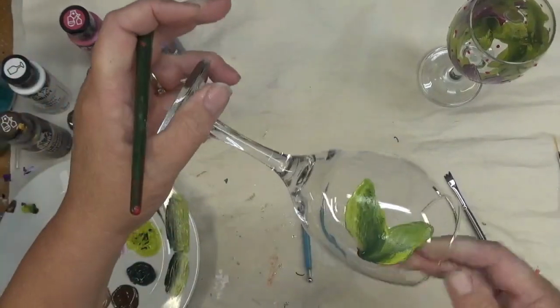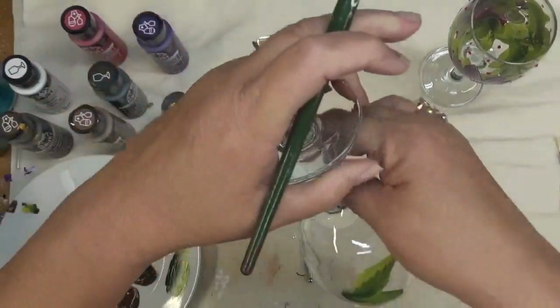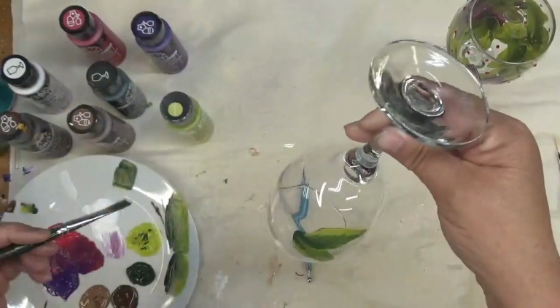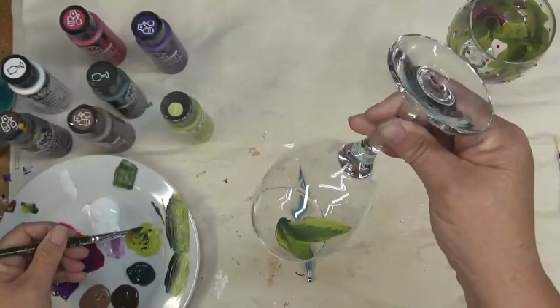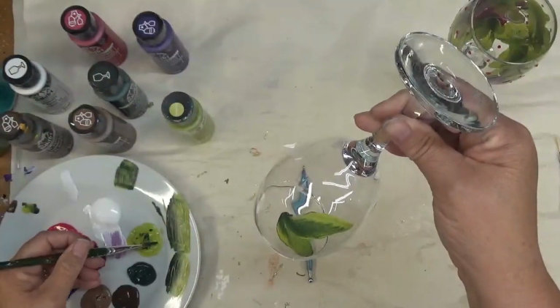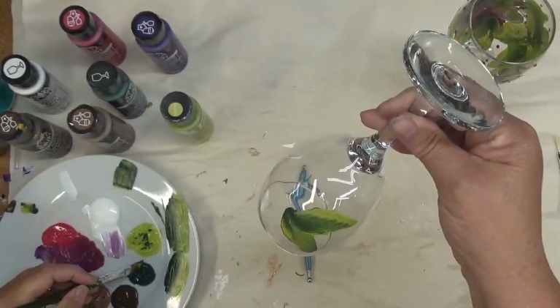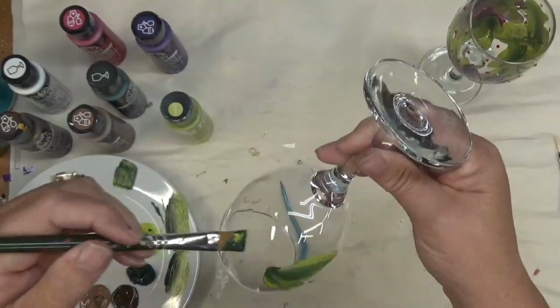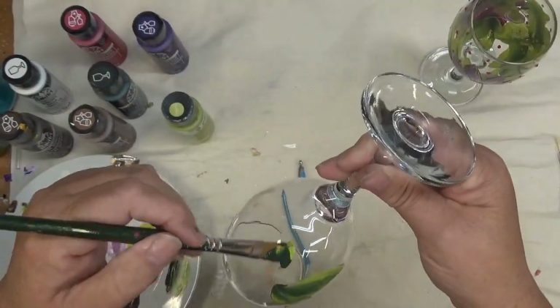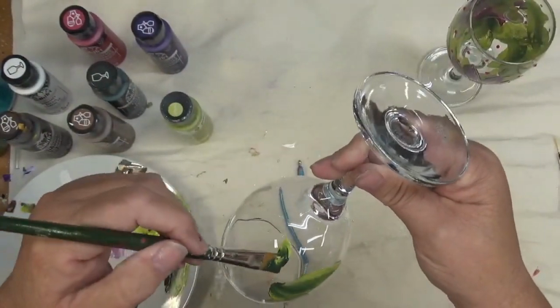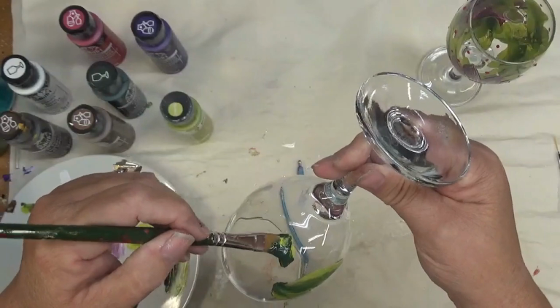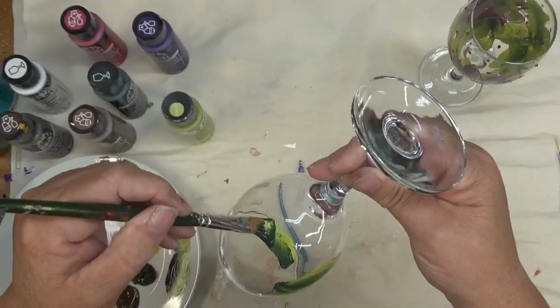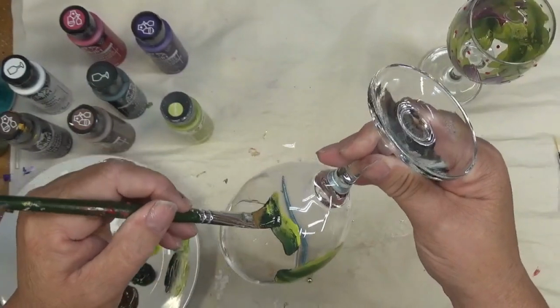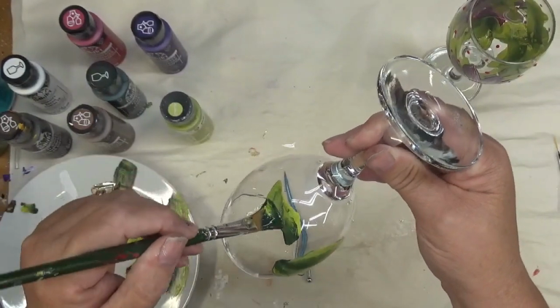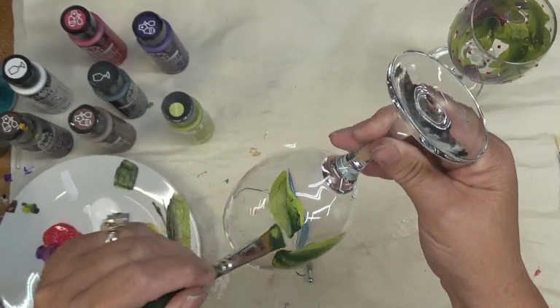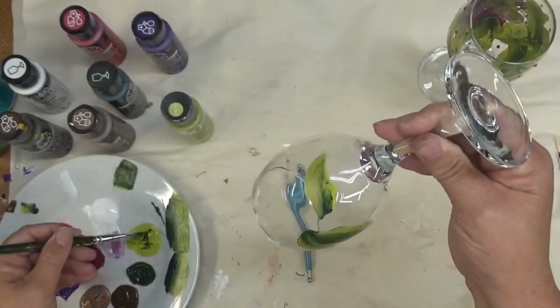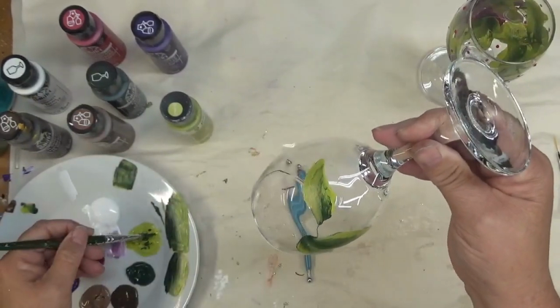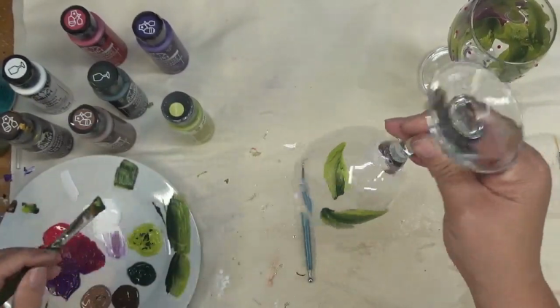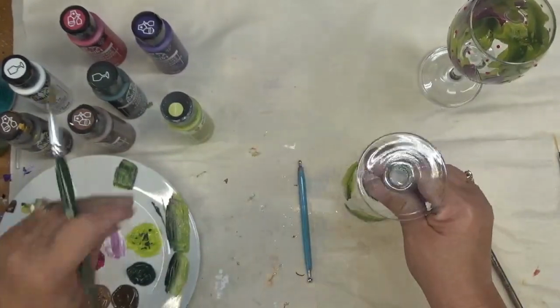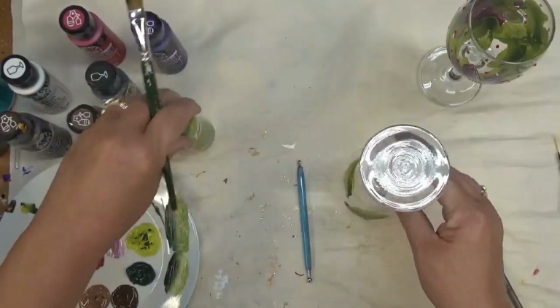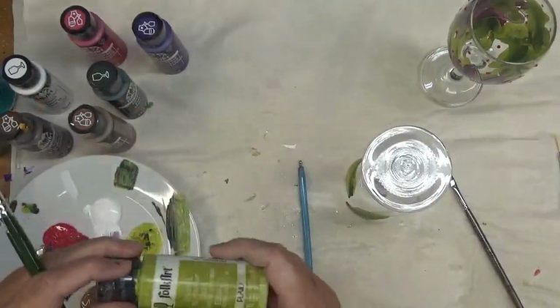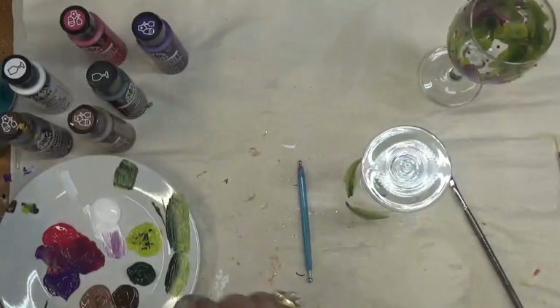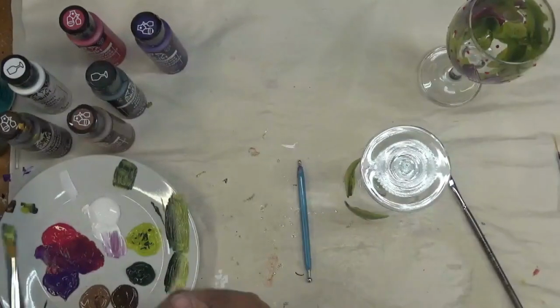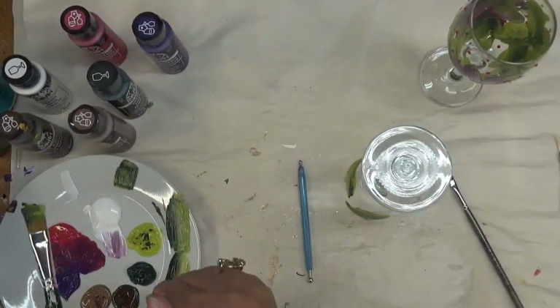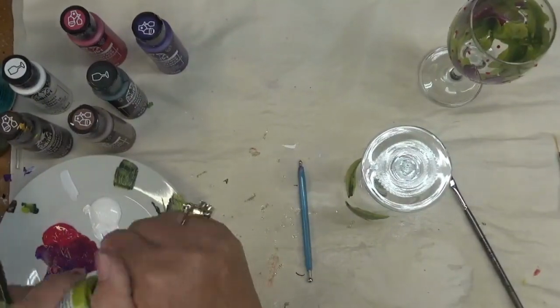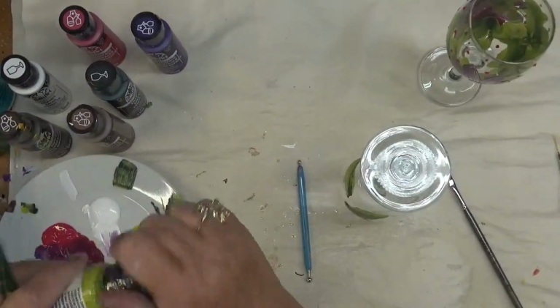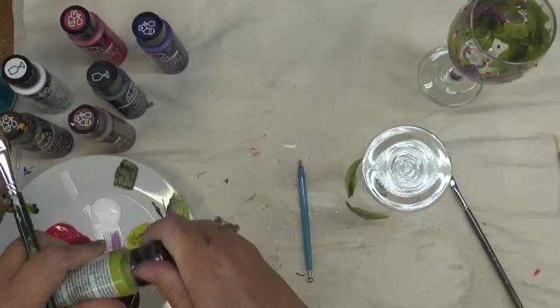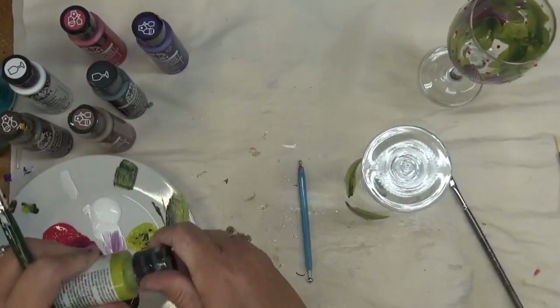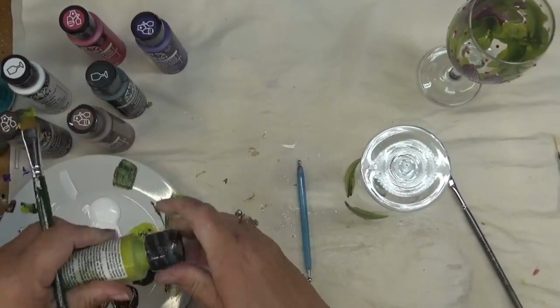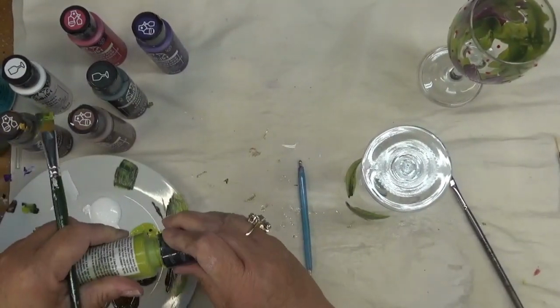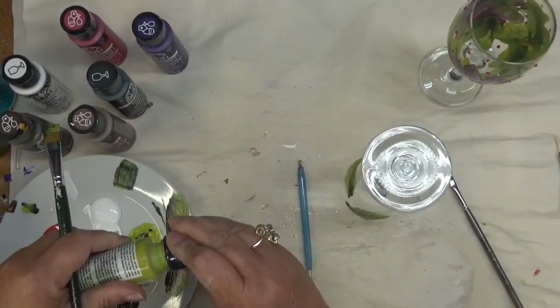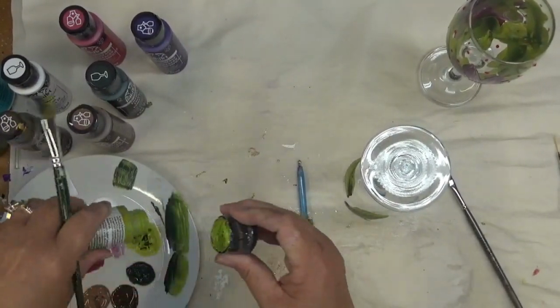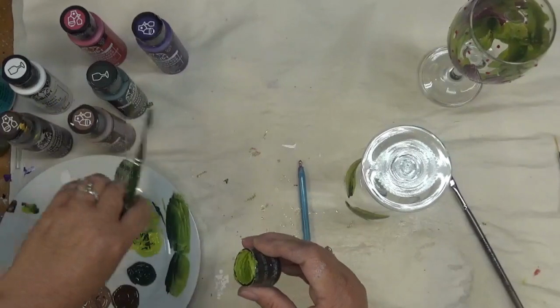I'm just going to go around and sporadically place these leaves. I'm going to add some more because I did that design first and now I'm doing the video.